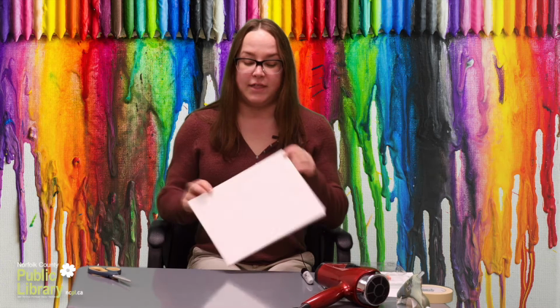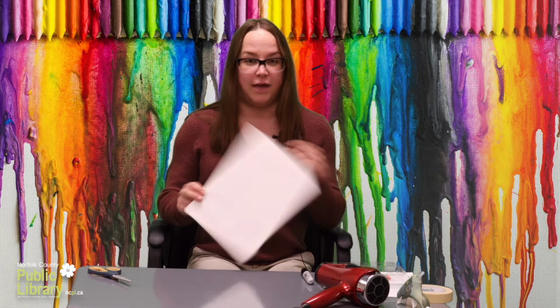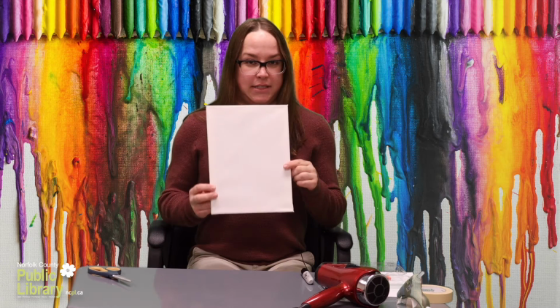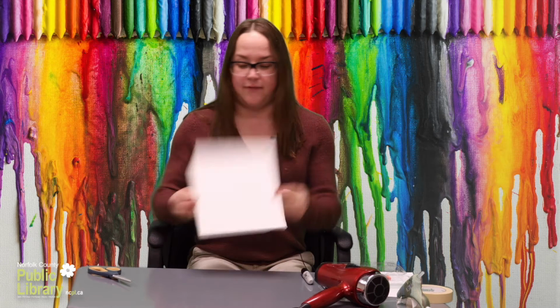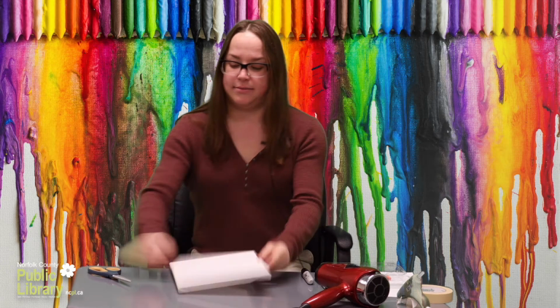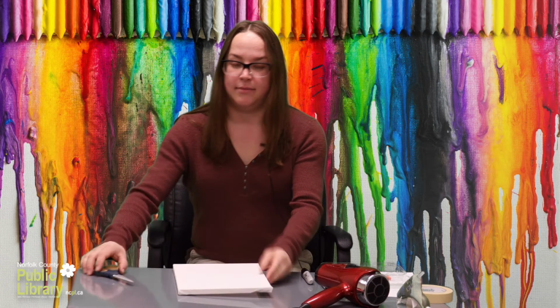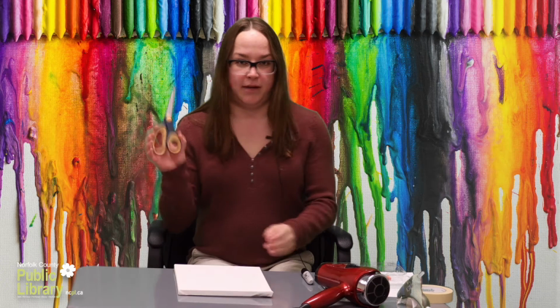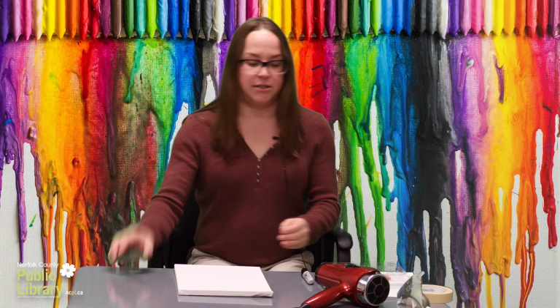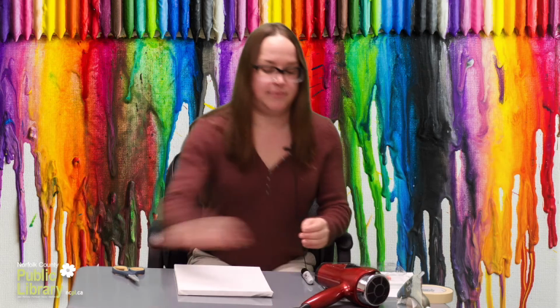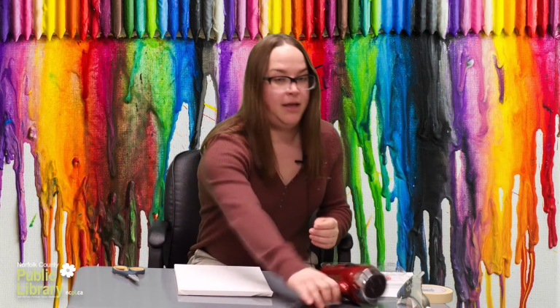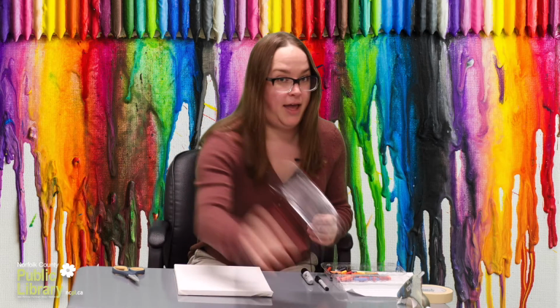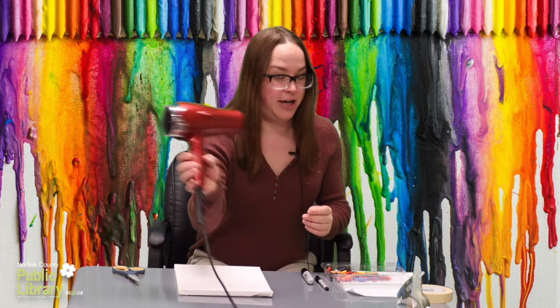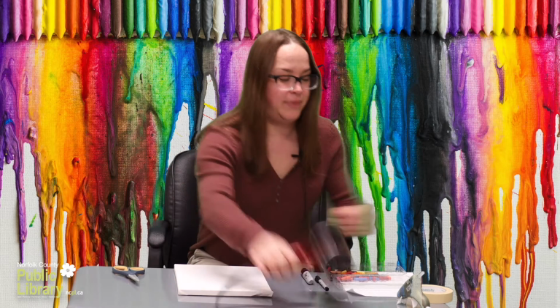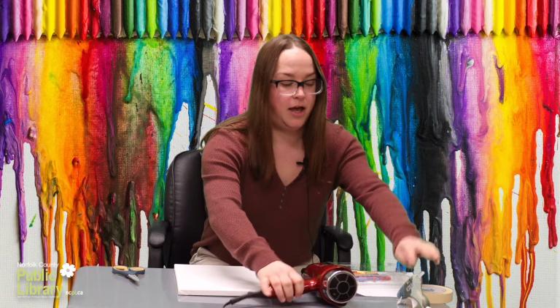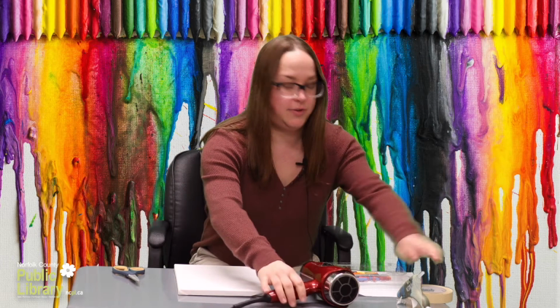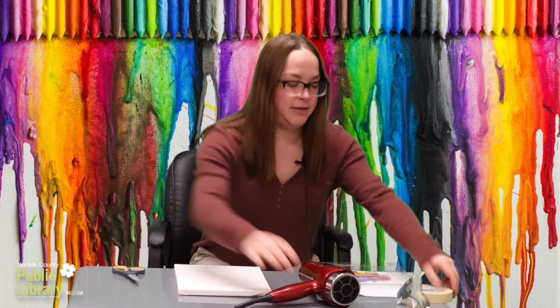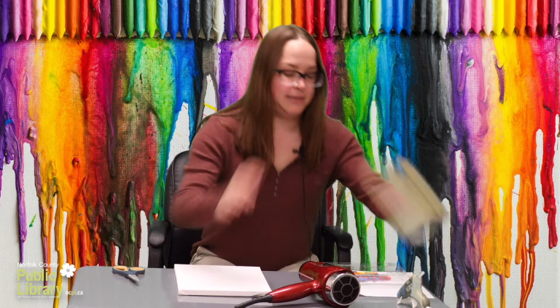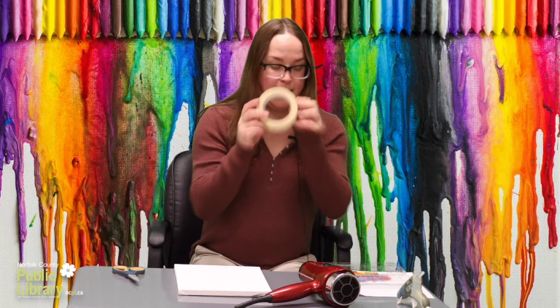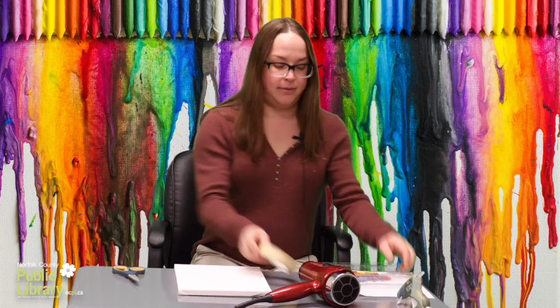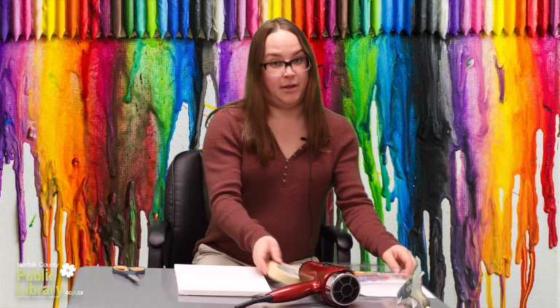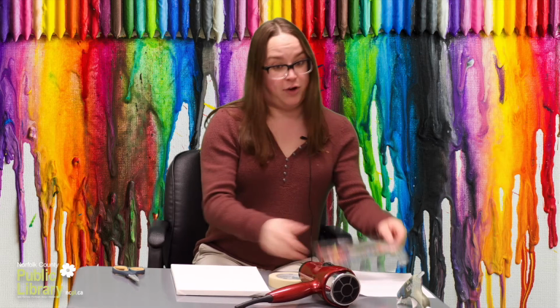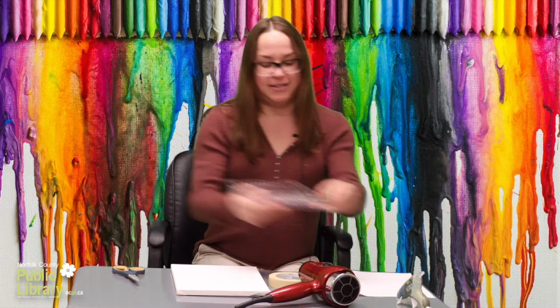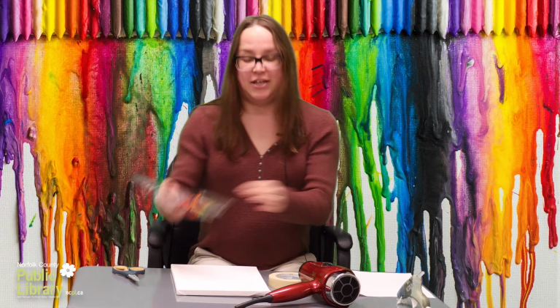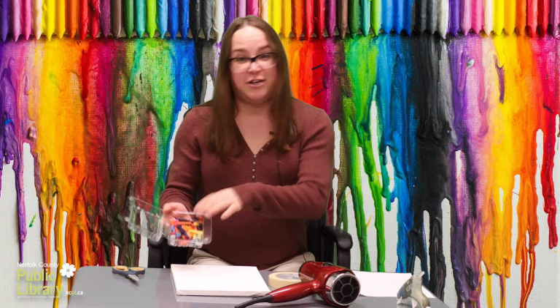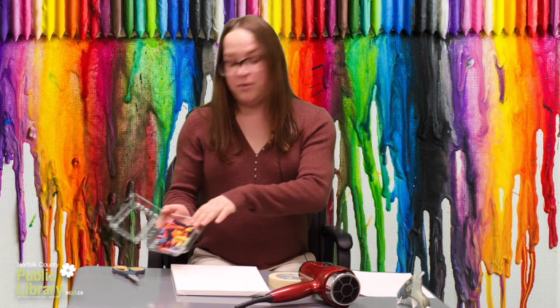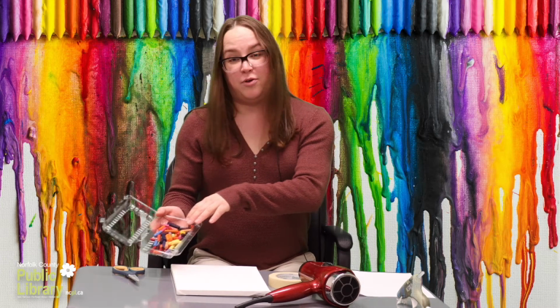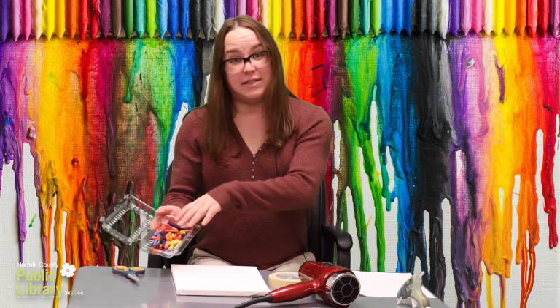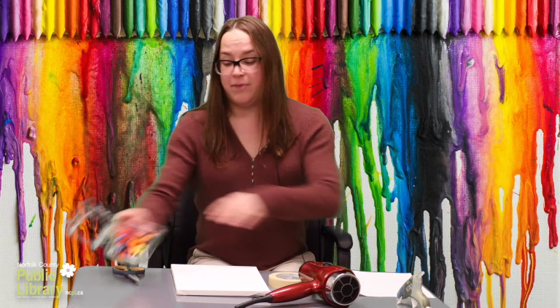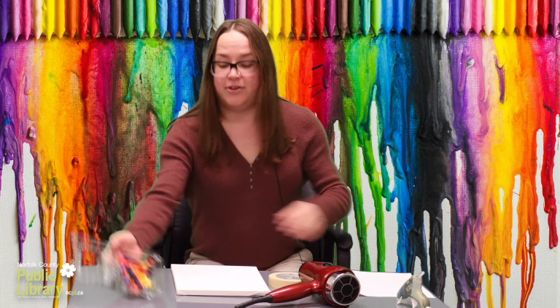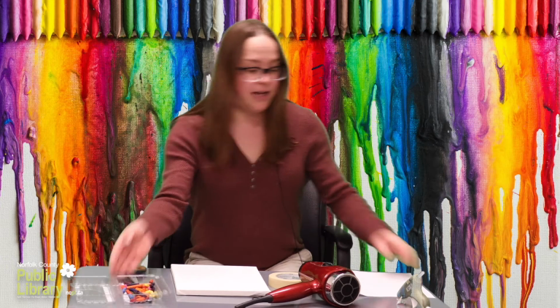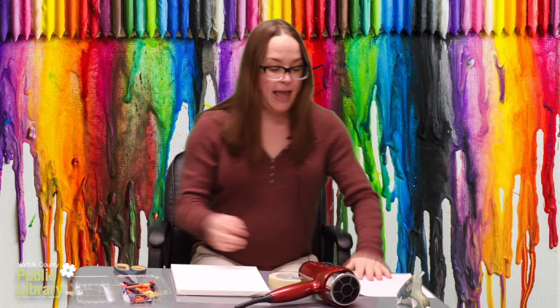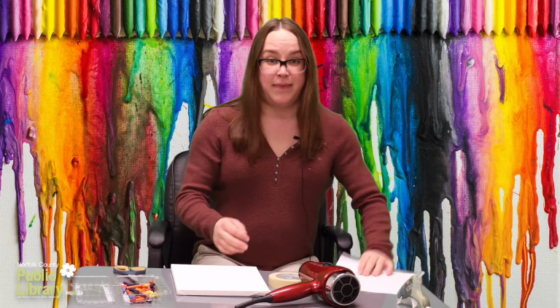For this craft you're going to need a canvas, a pair of scissors, a hairdryer, a hot glue gun, some tape, and the crayons — you can use broken ones or whole ones still in the paper, either is fine — and some paper.